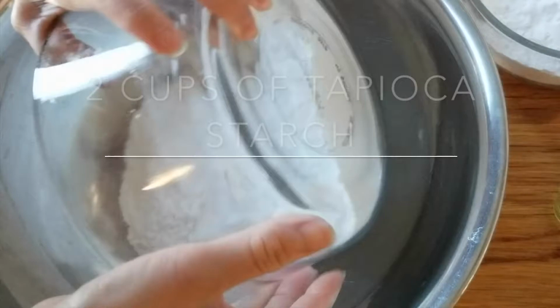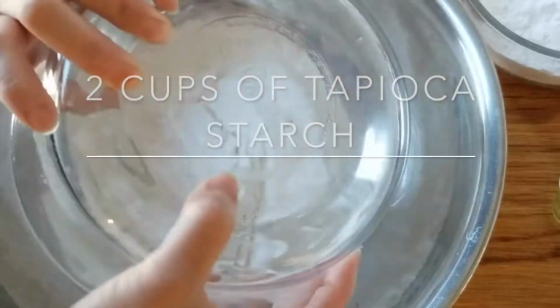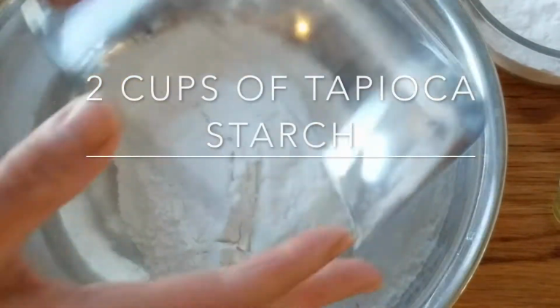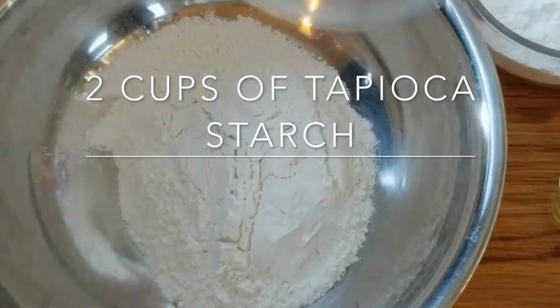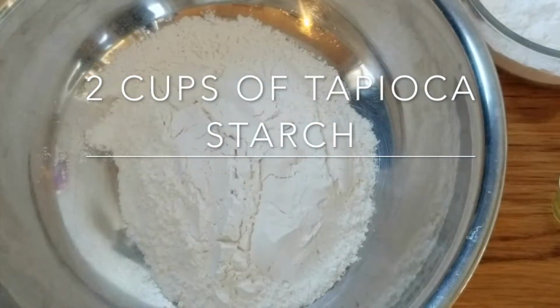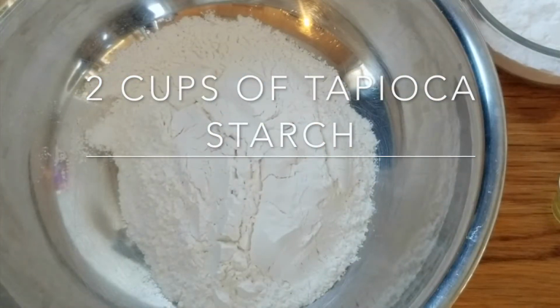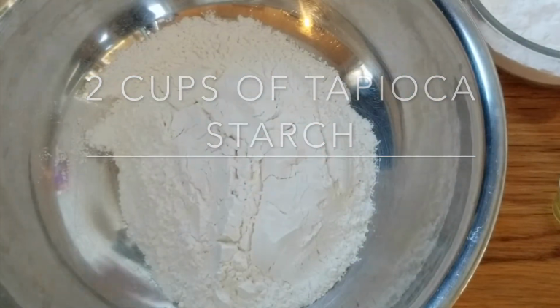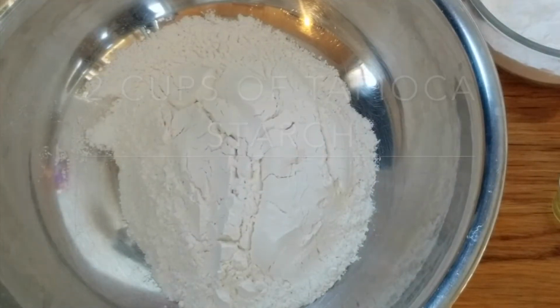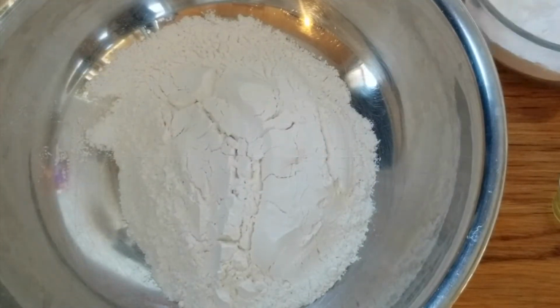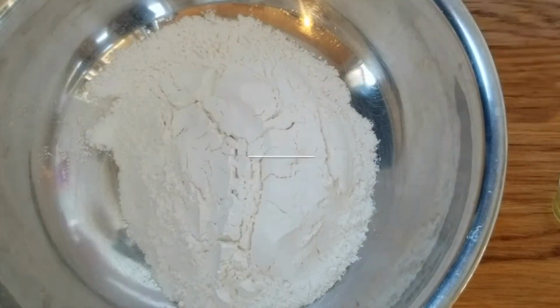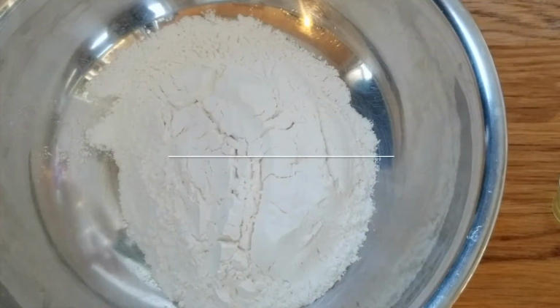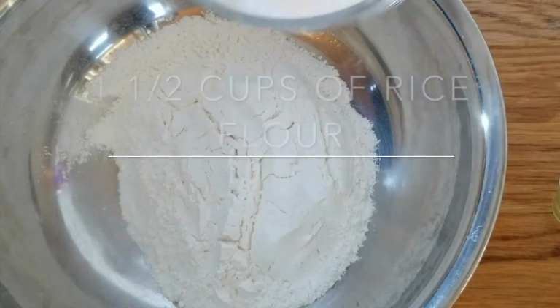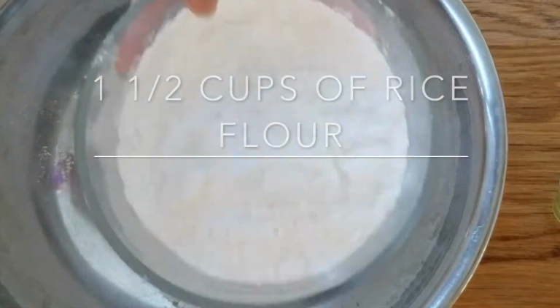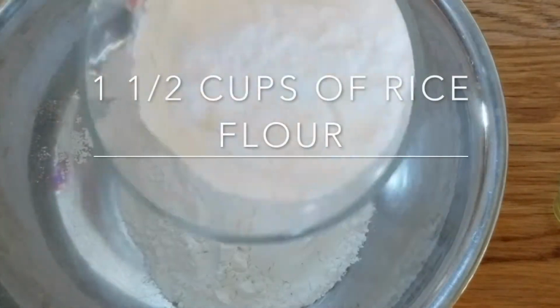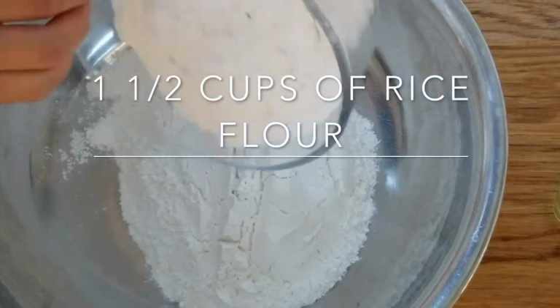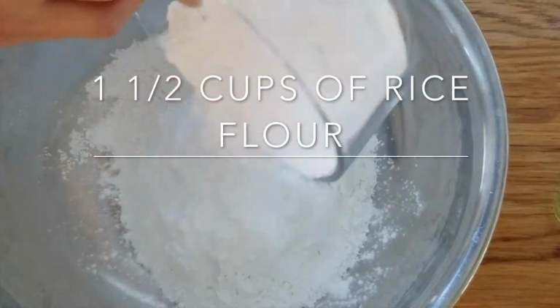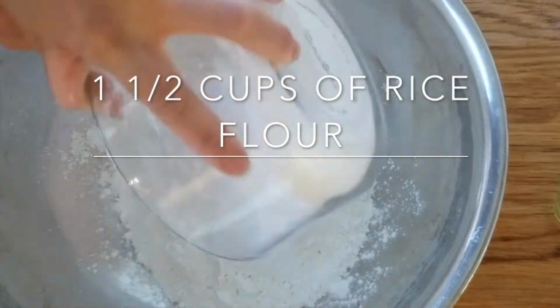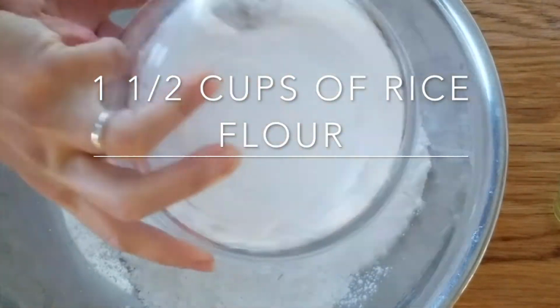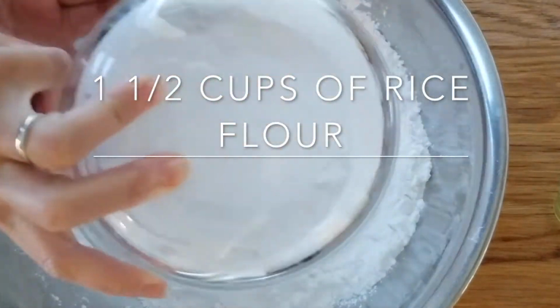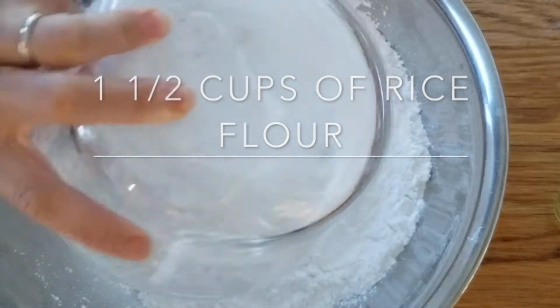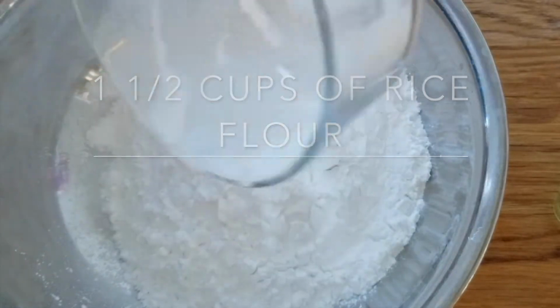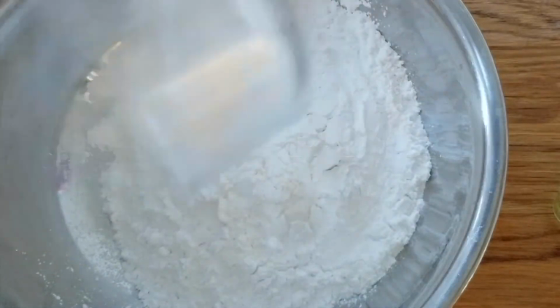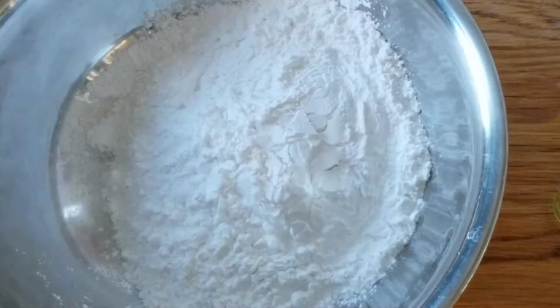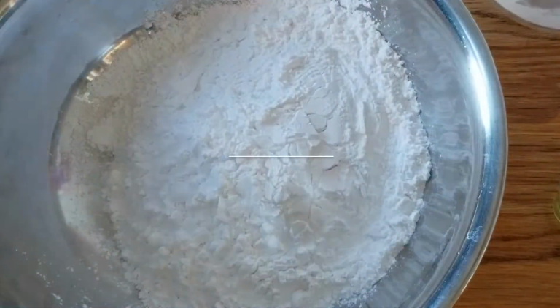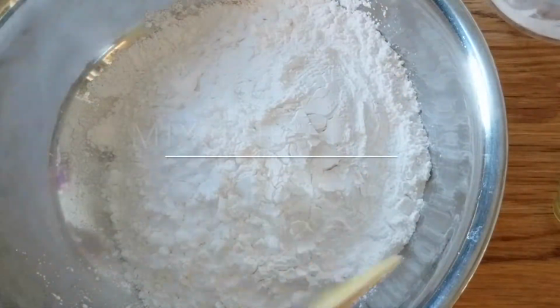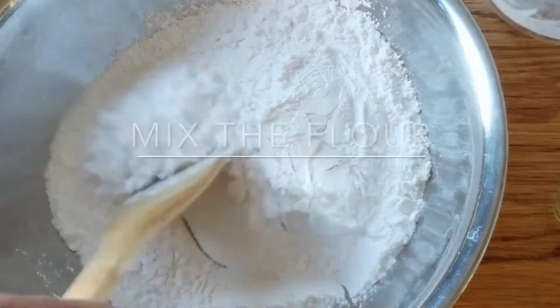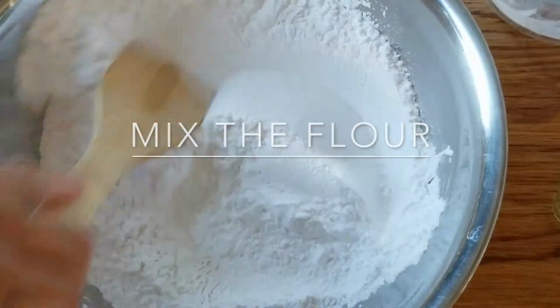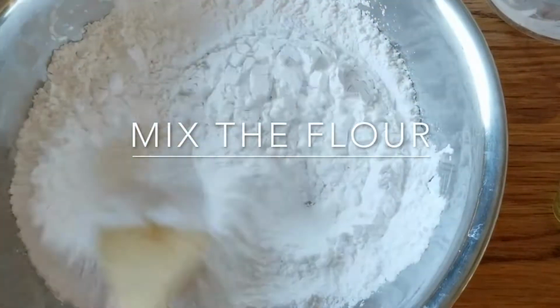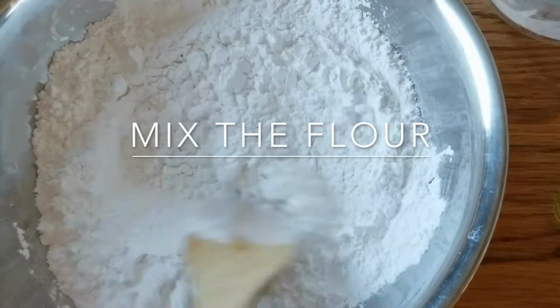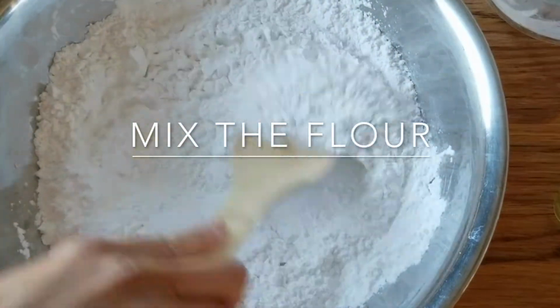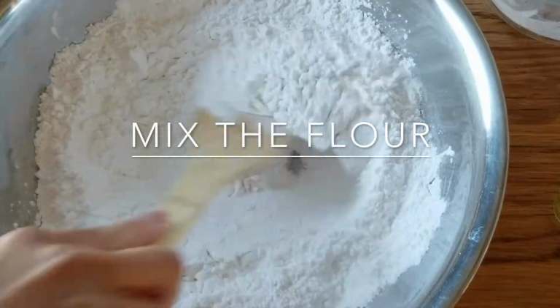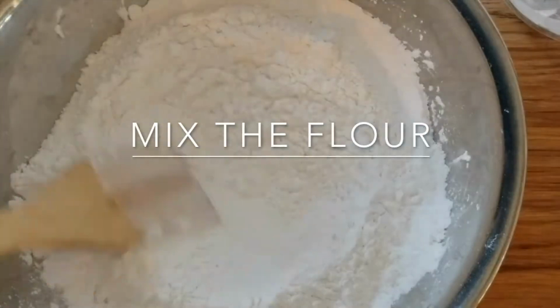I'm going to put in two cups of tapioca starch and then one and a half cup of rice flour. I'm going to mix the flour together.